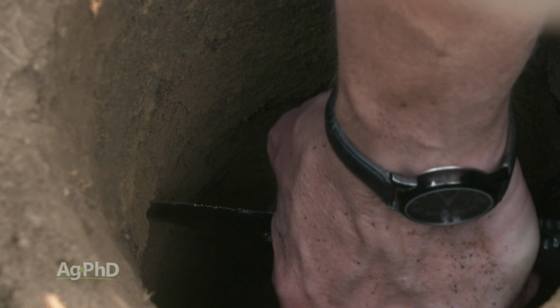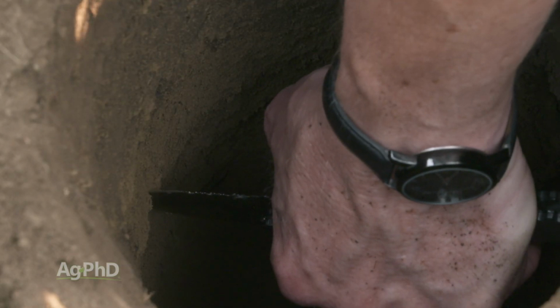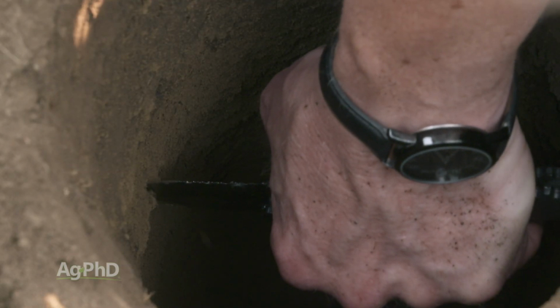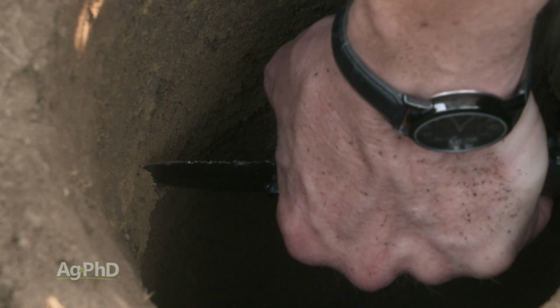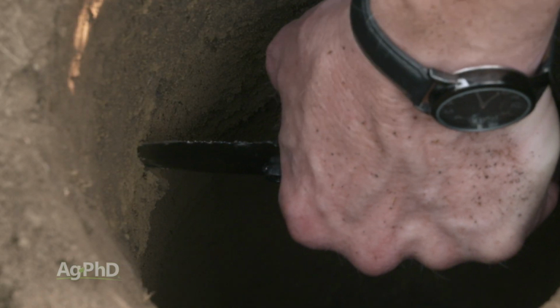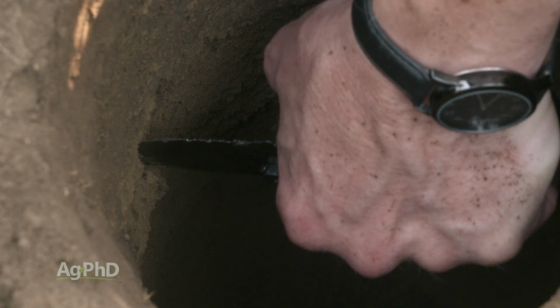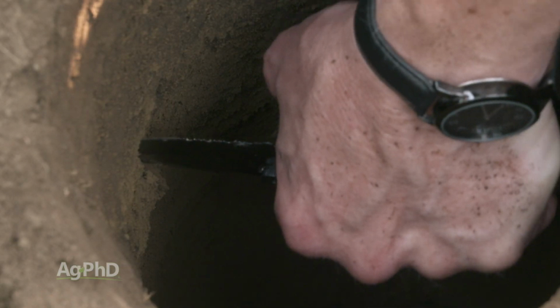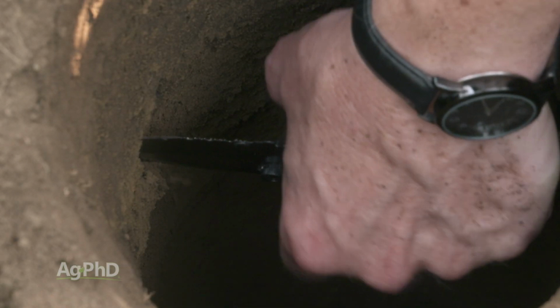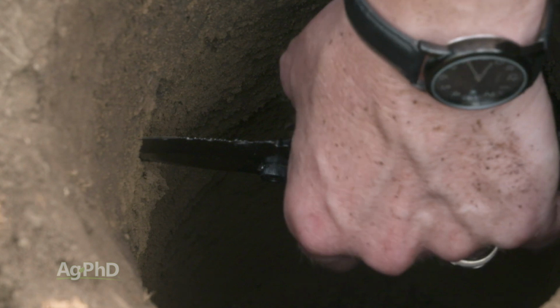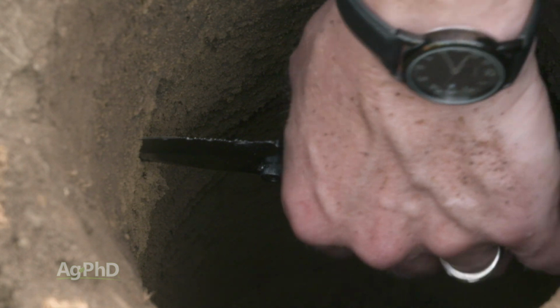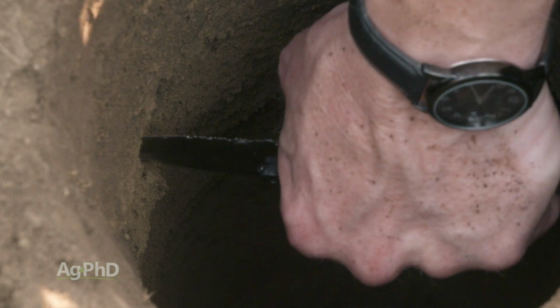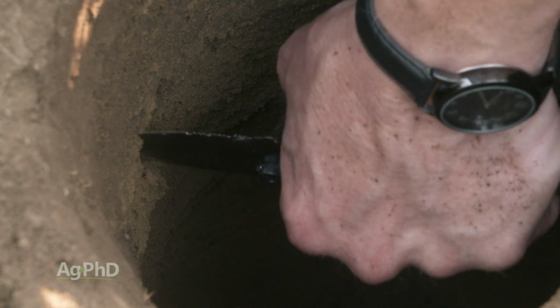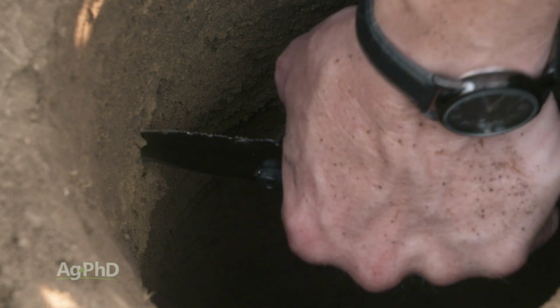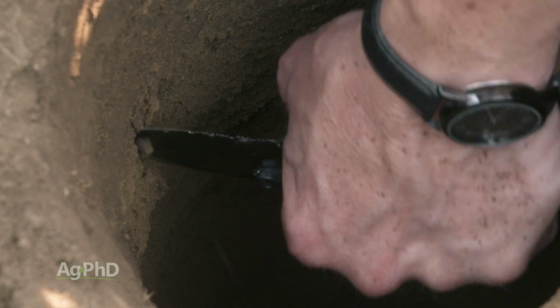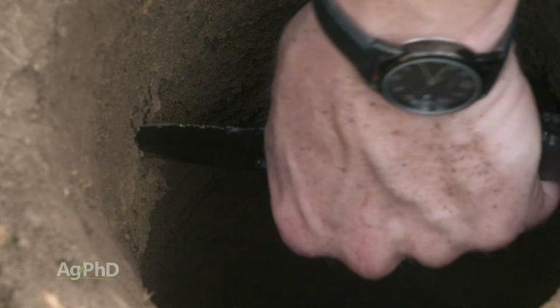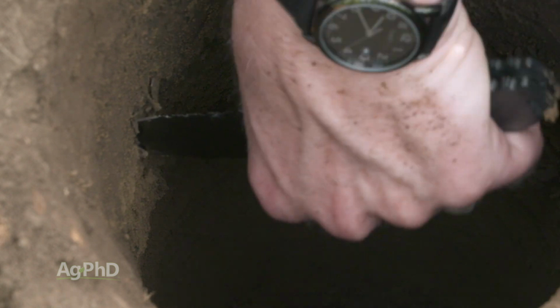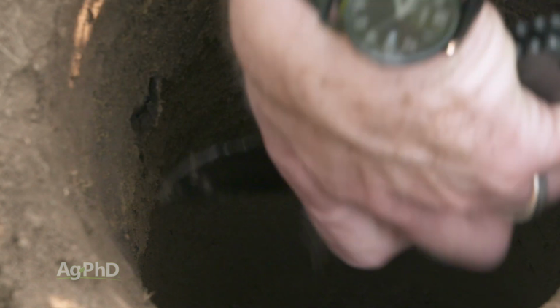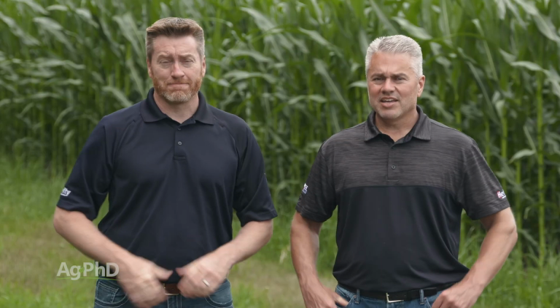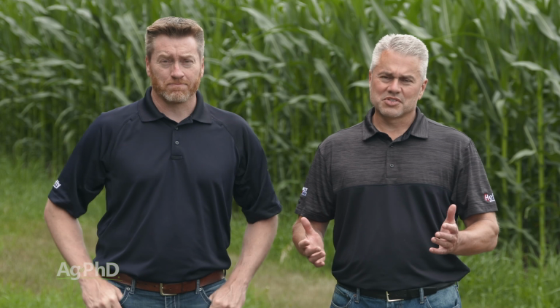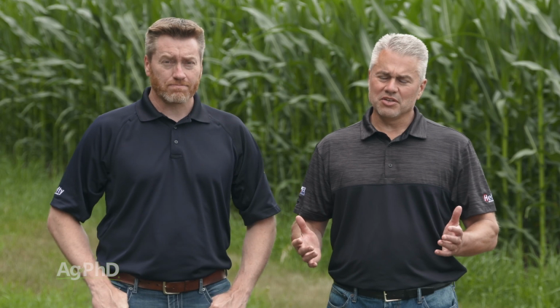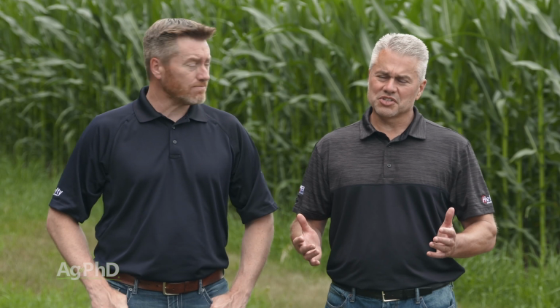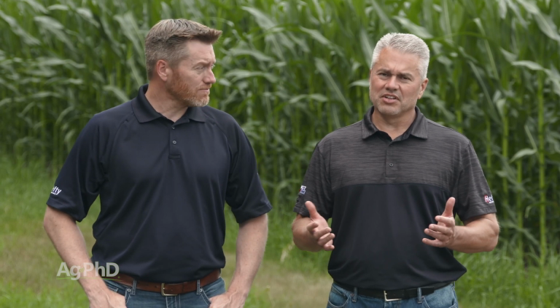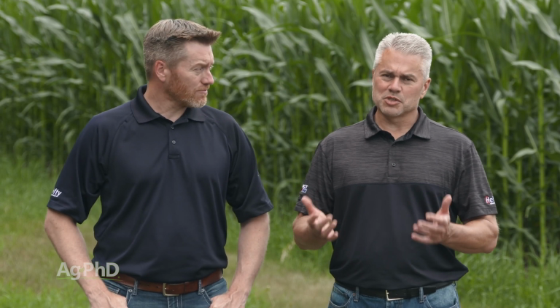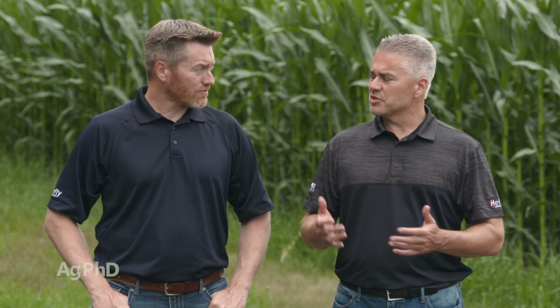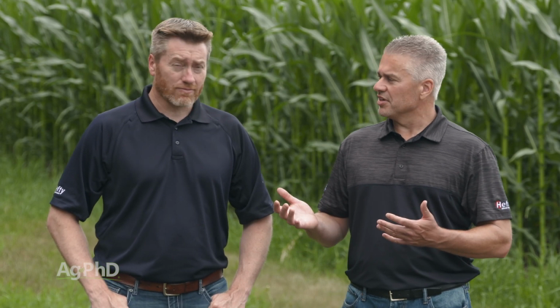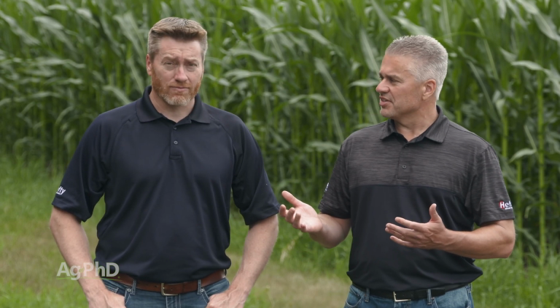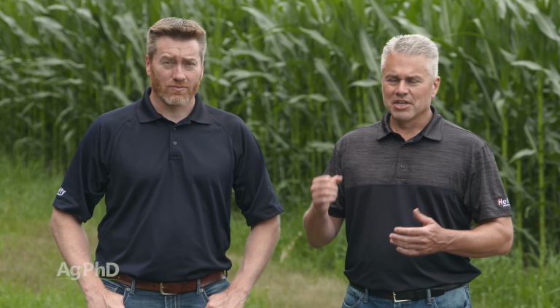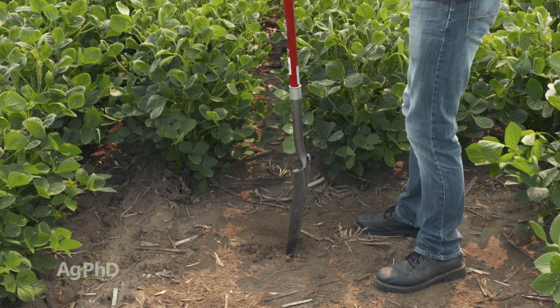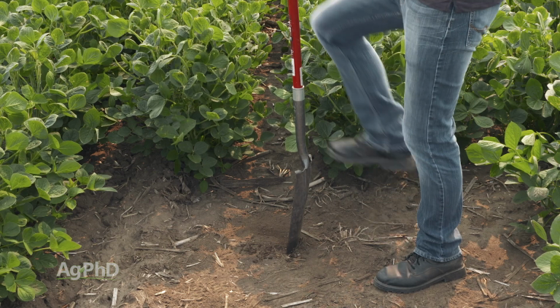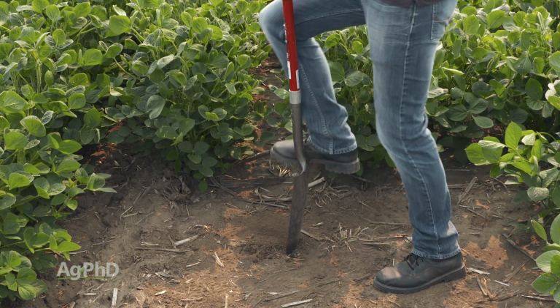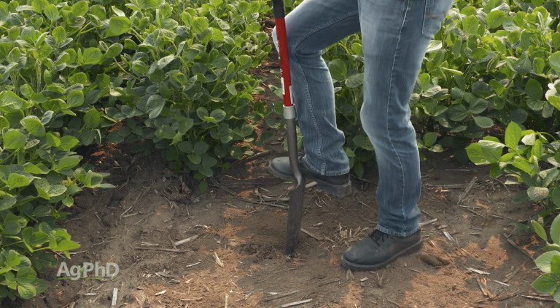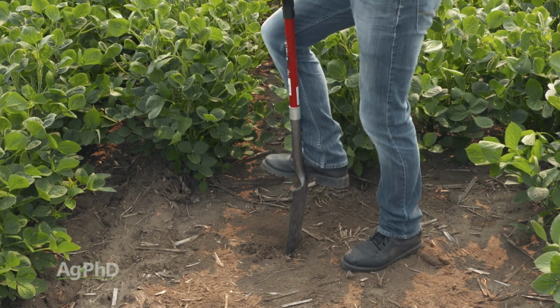Just make a note of where that layer is and what the depth is, and you can start doing some analysis as to how that layer got there and what you can do about it. And real simply, you could just carry along a spade — that's what Darren does all the time, just poking down to find if there are compaction layers.